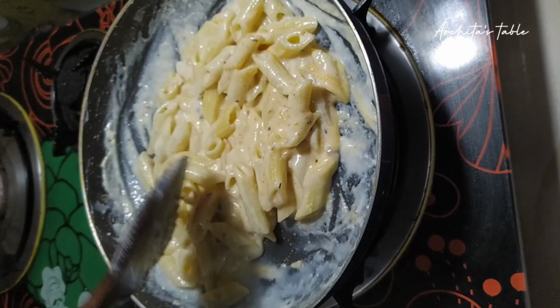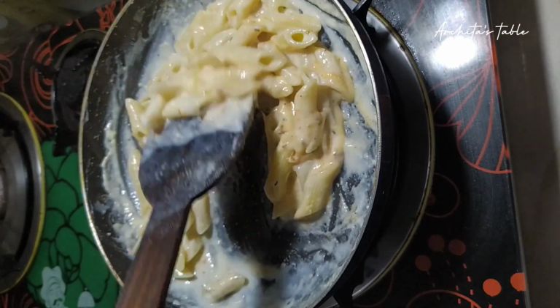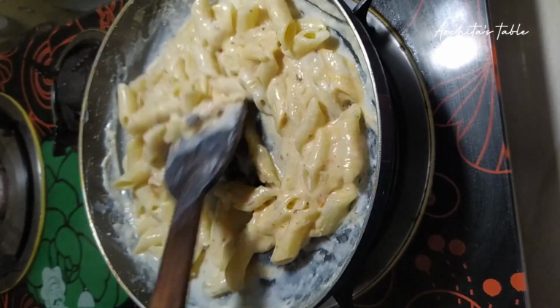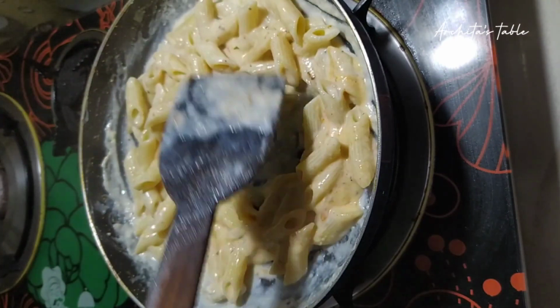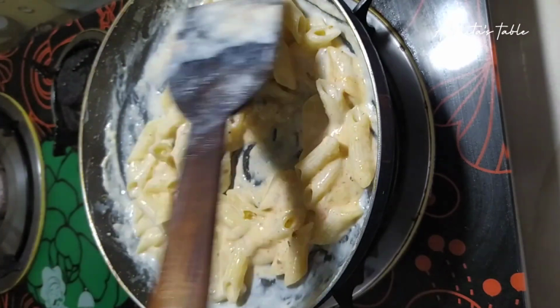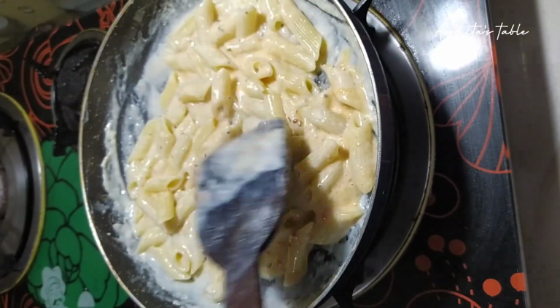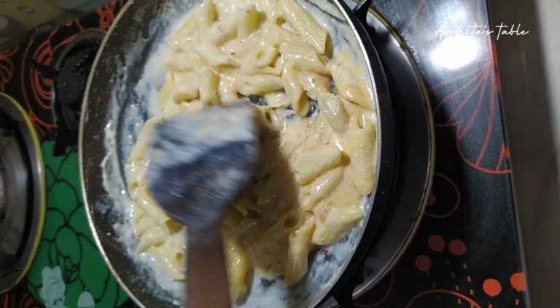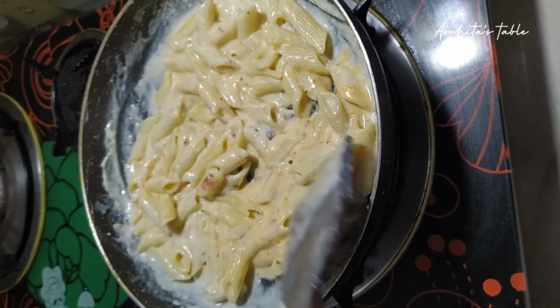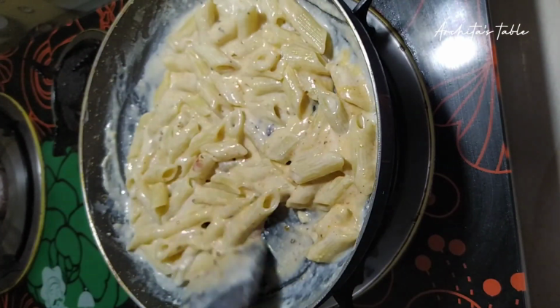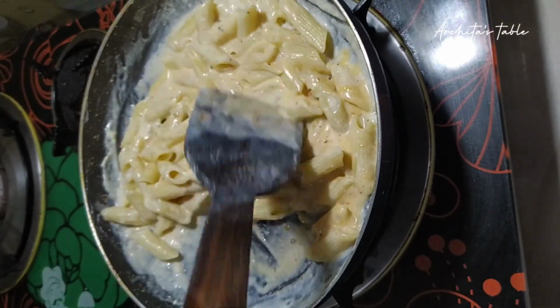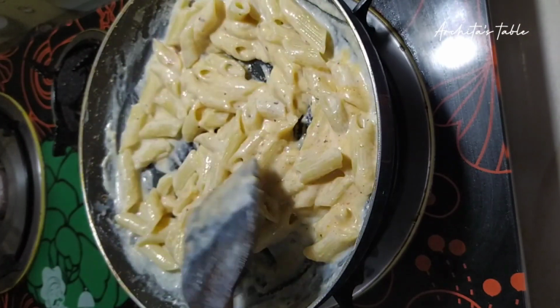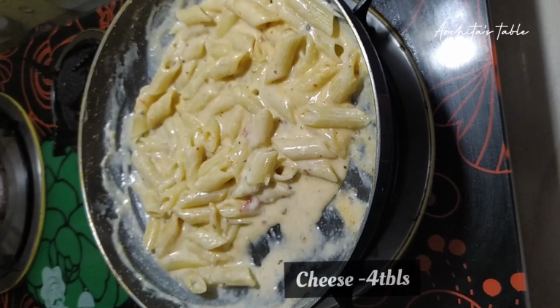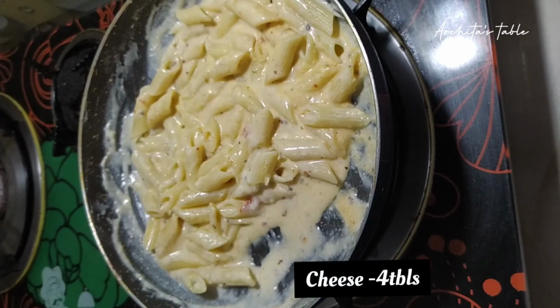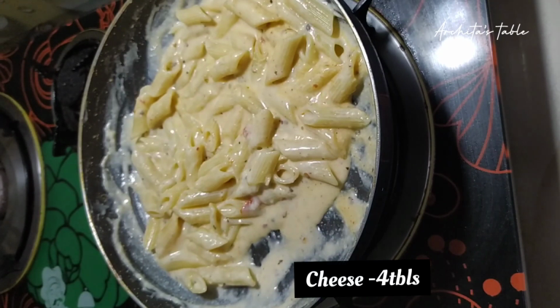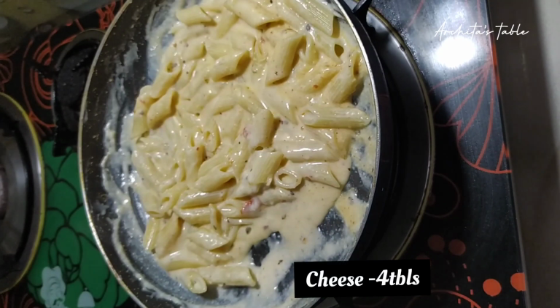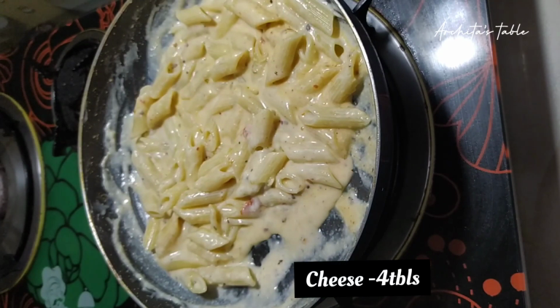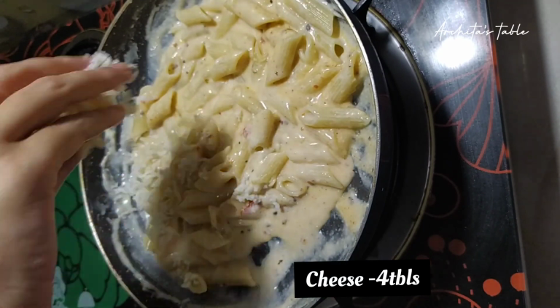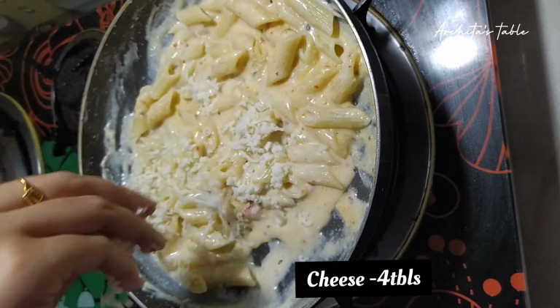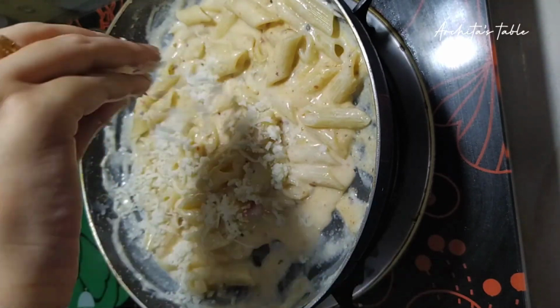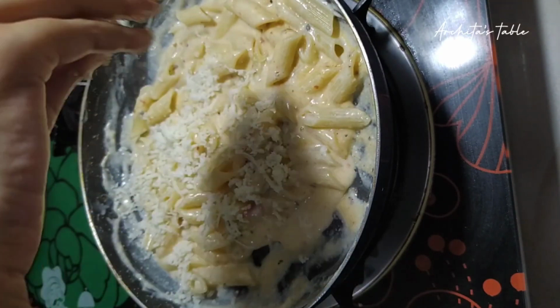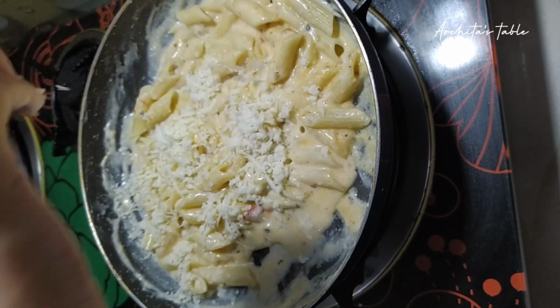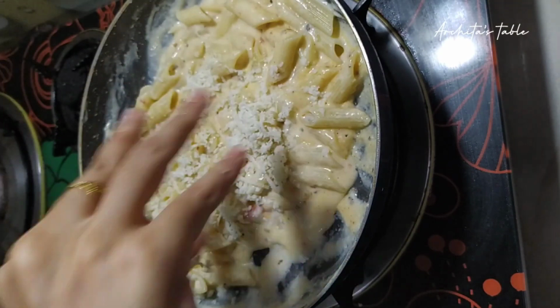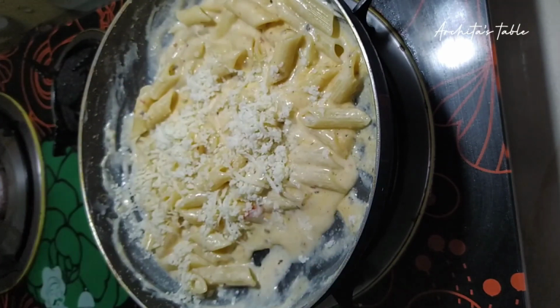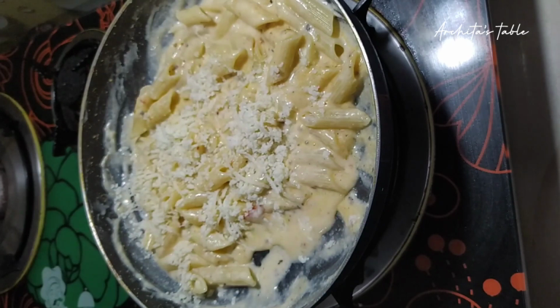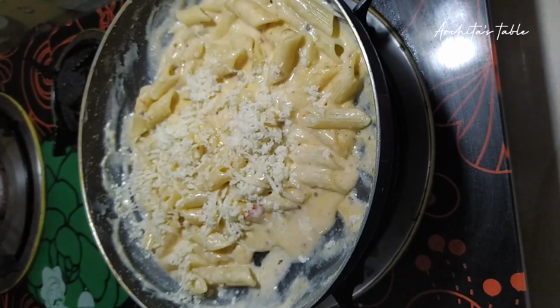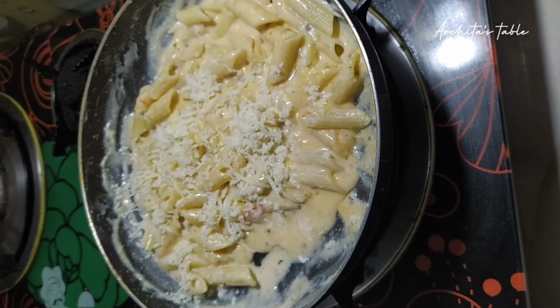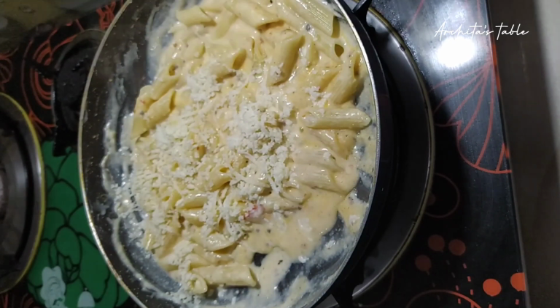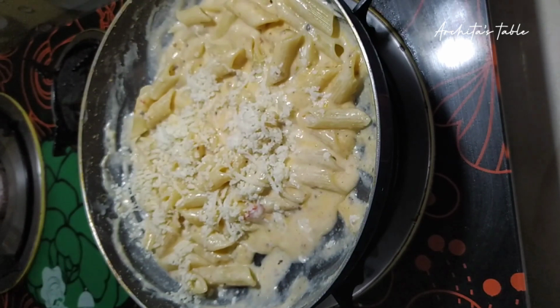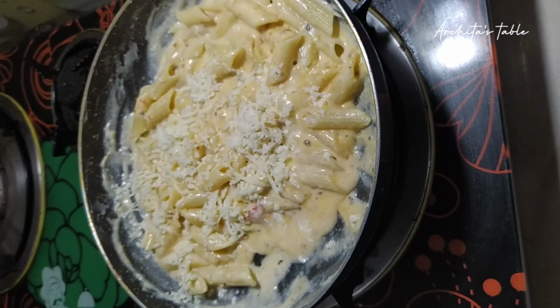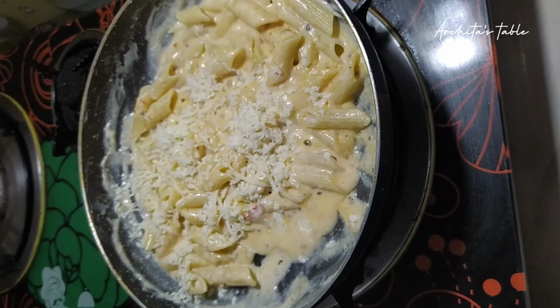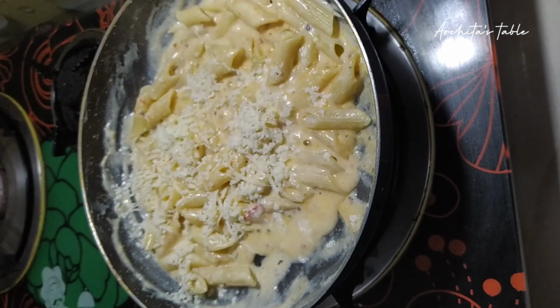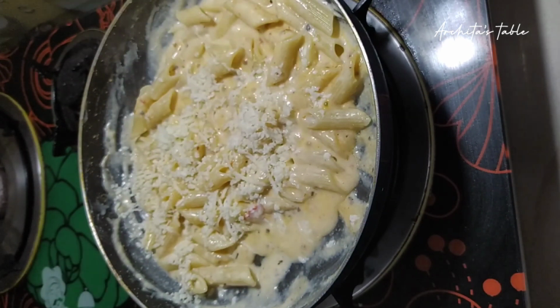After mixing it well, we will add cheese — you can add as much cheese as you want. I will add 4 tbsp of cheese.